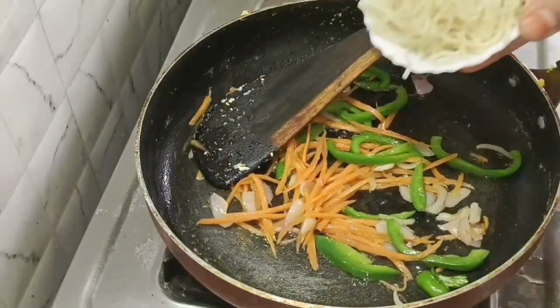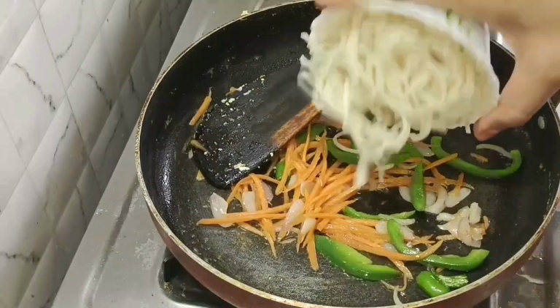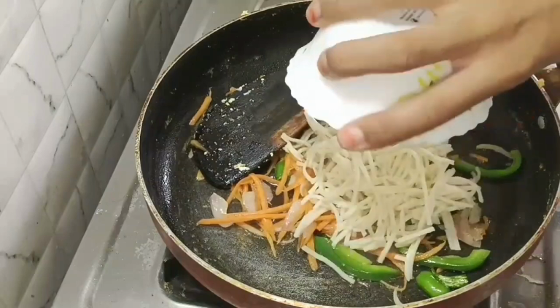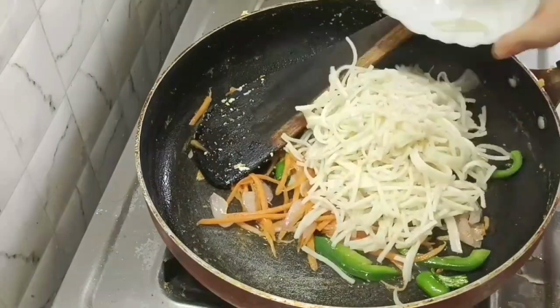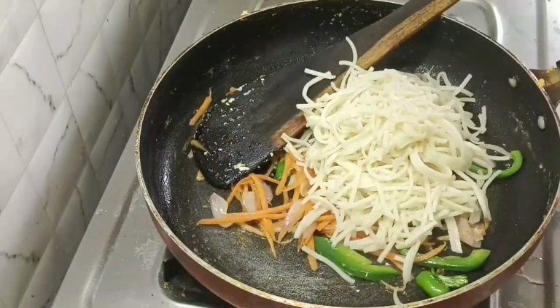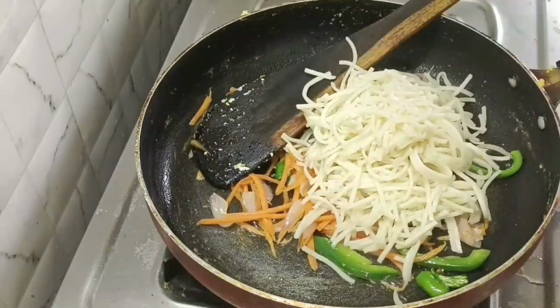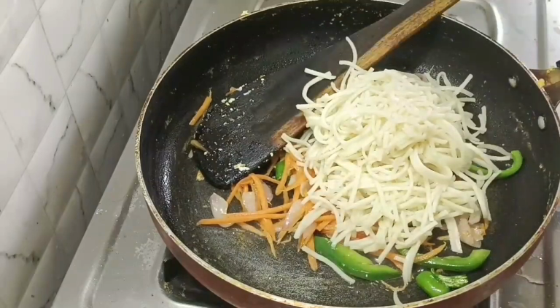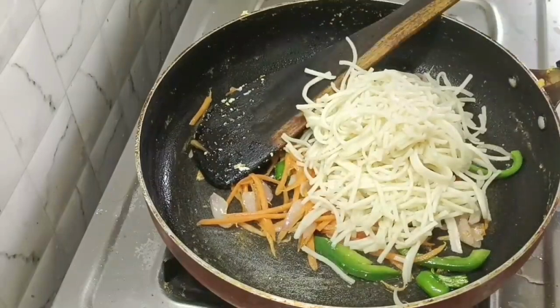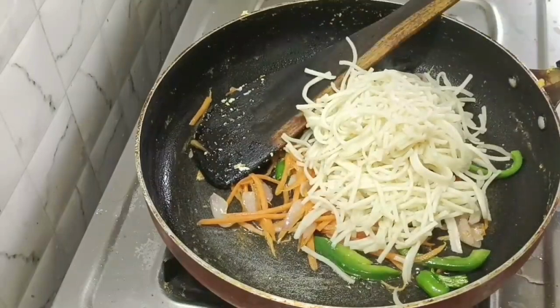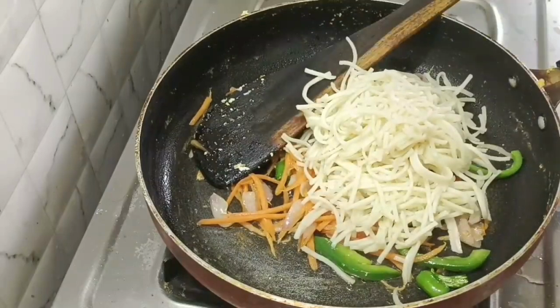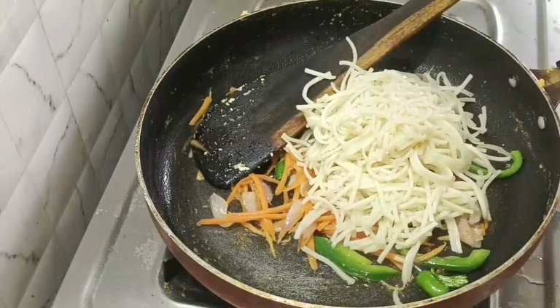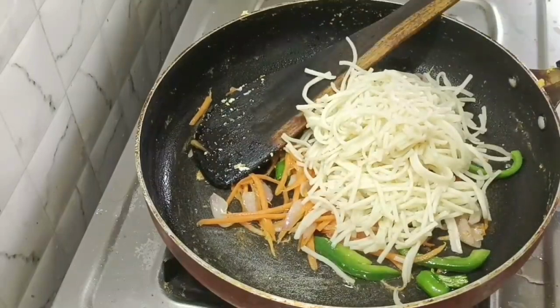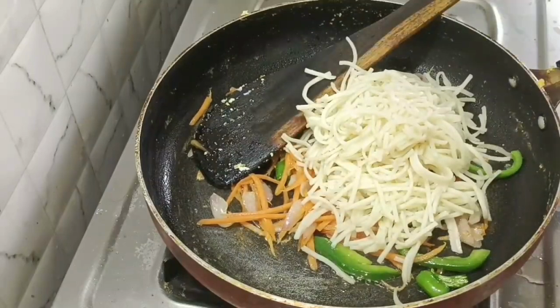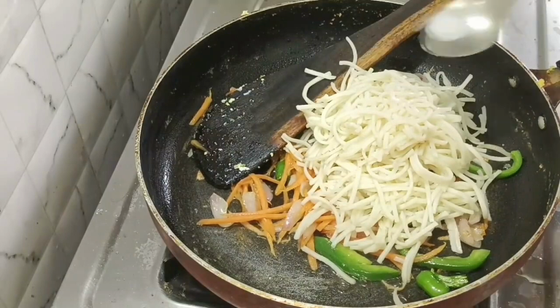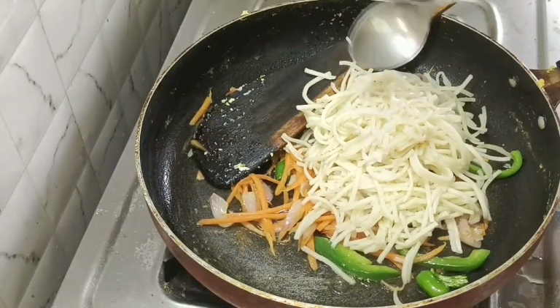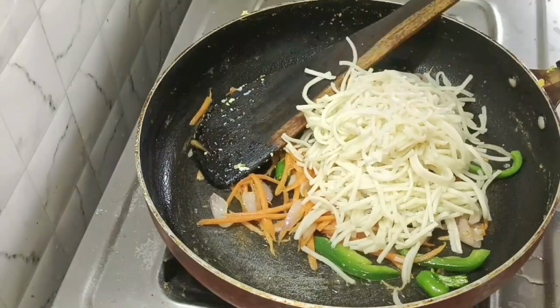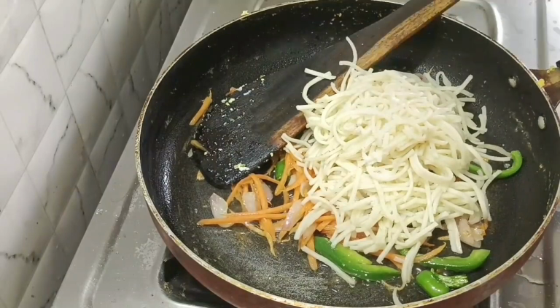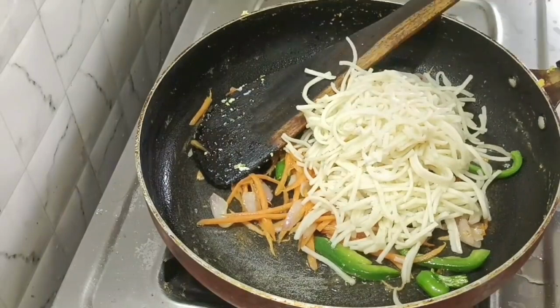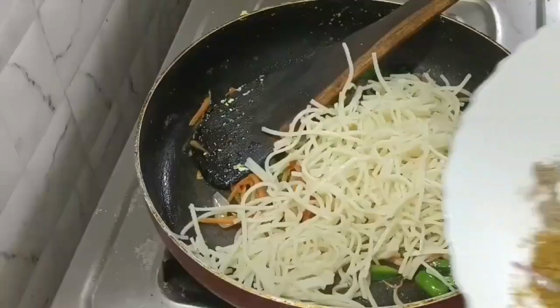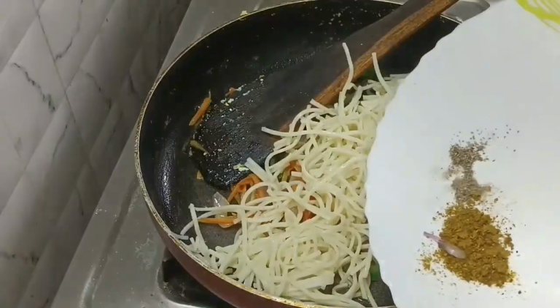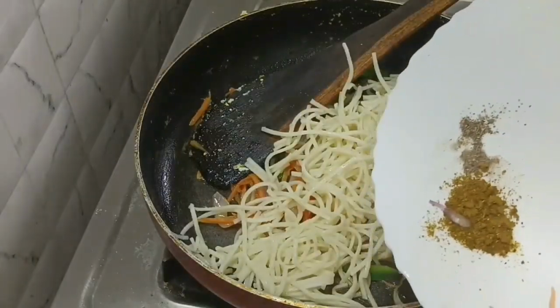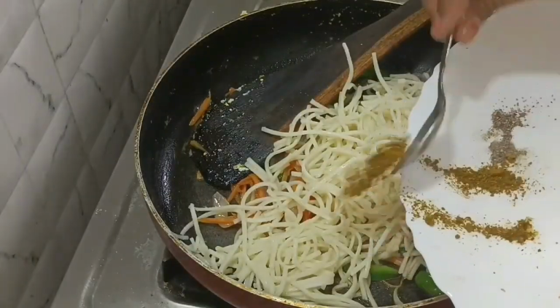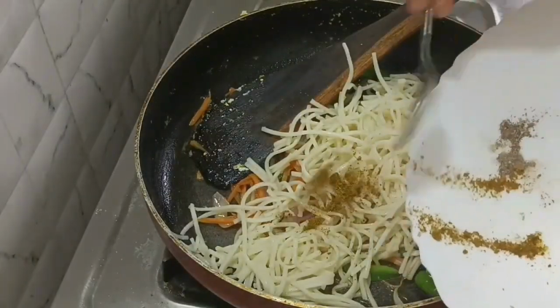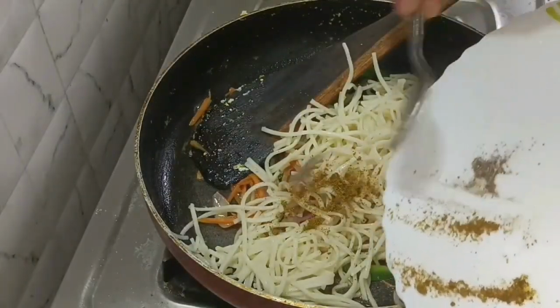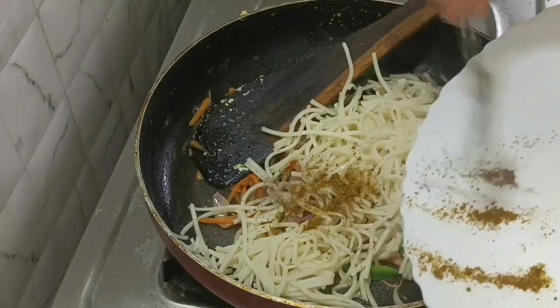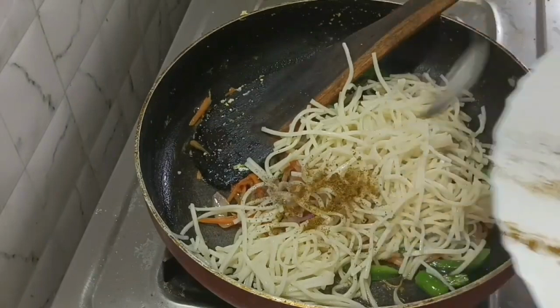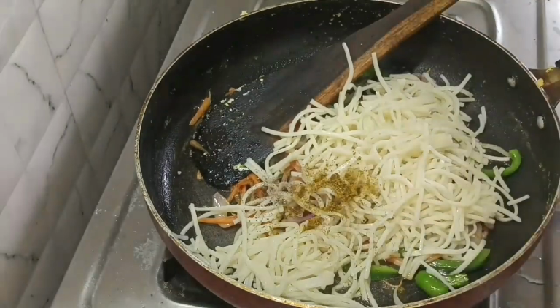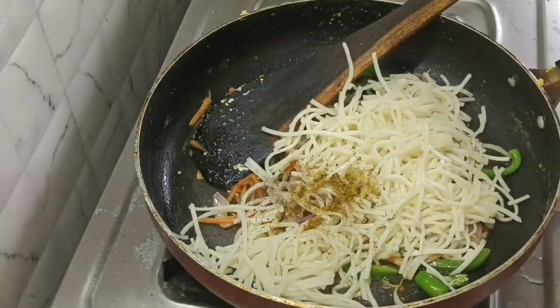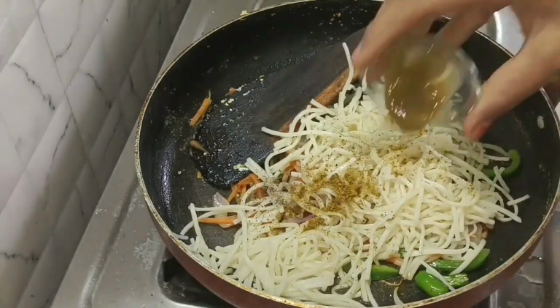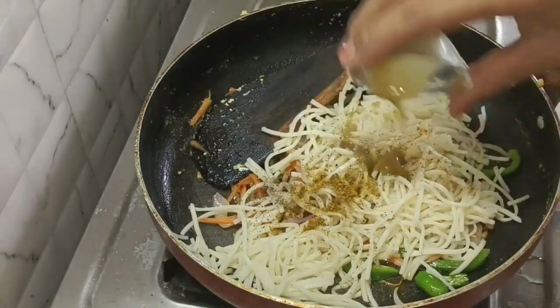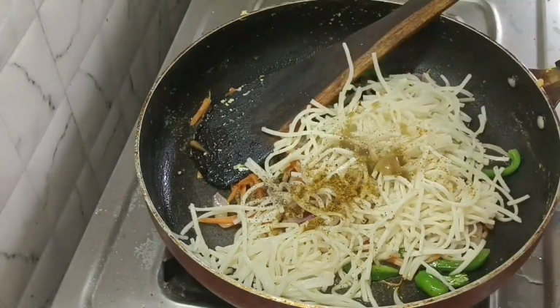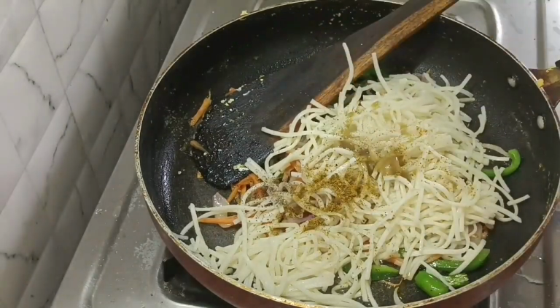Add the noodles and stir-fry on light heat. Add salt, dry masala, and black pepper powder. Add the noodles to the sauce.